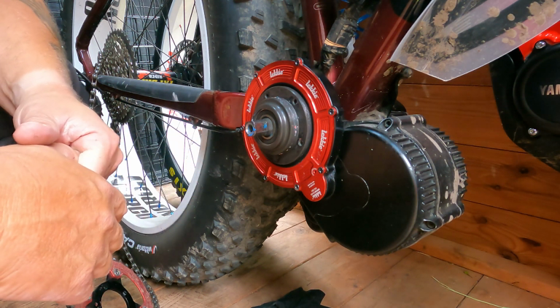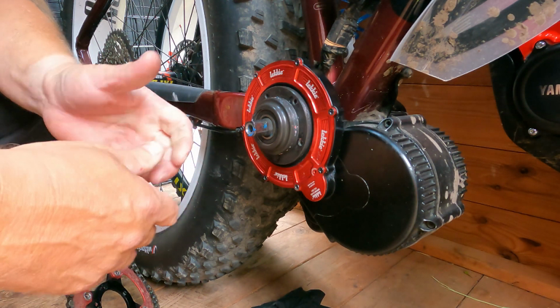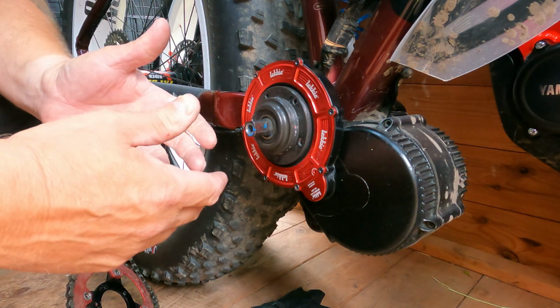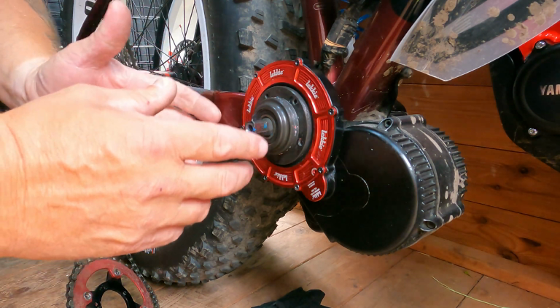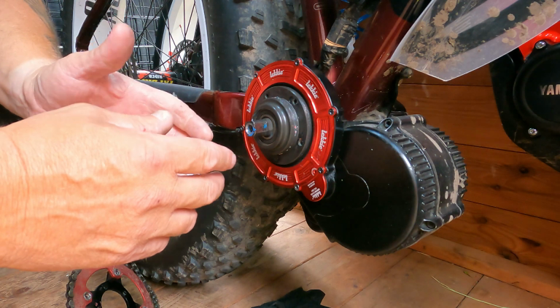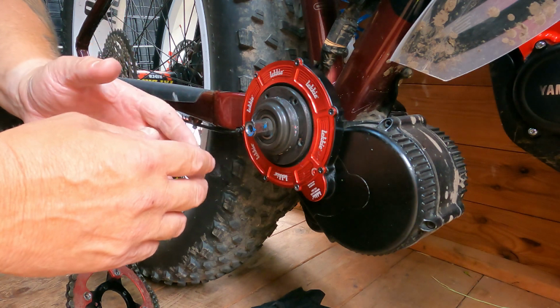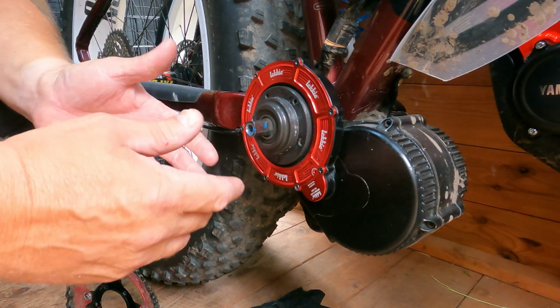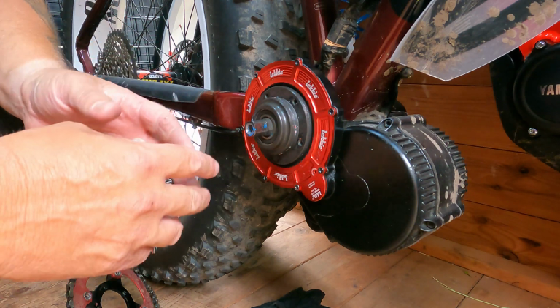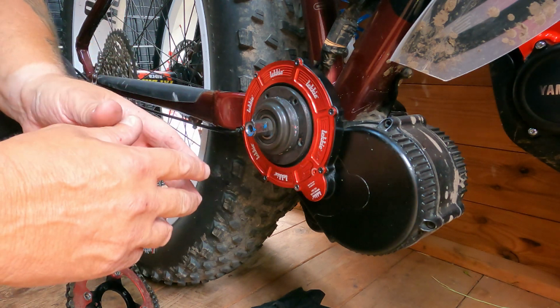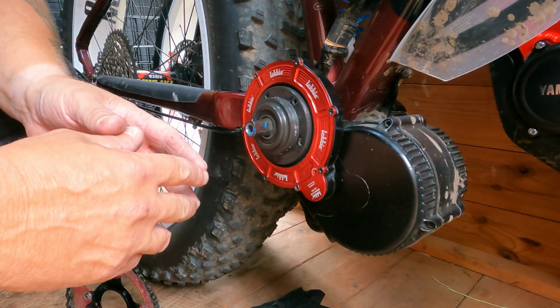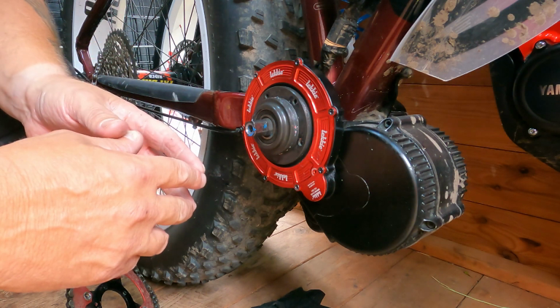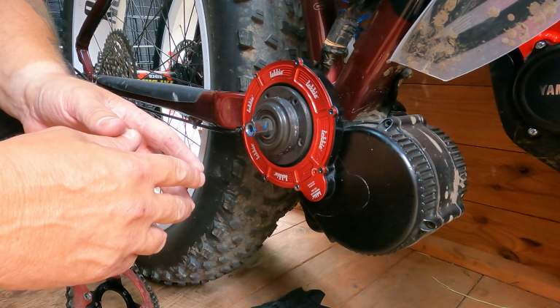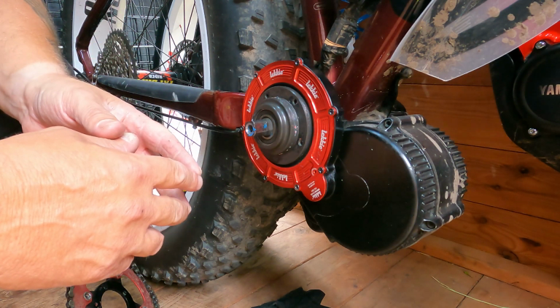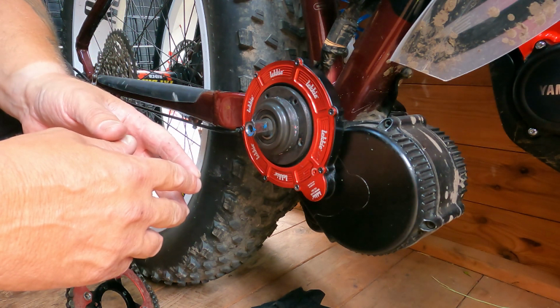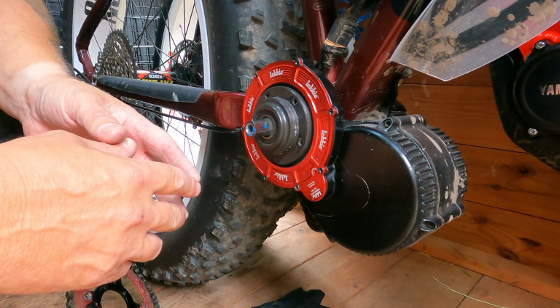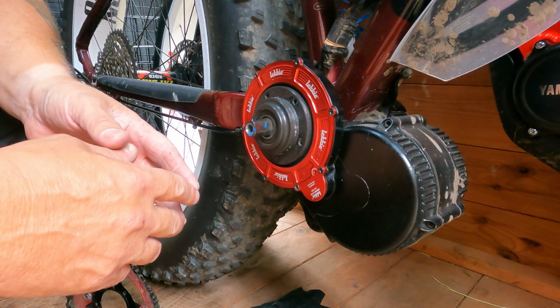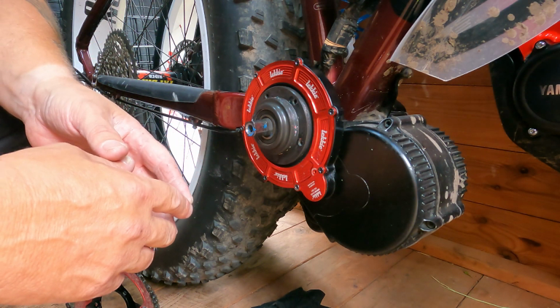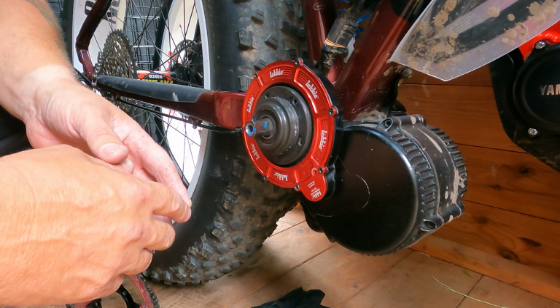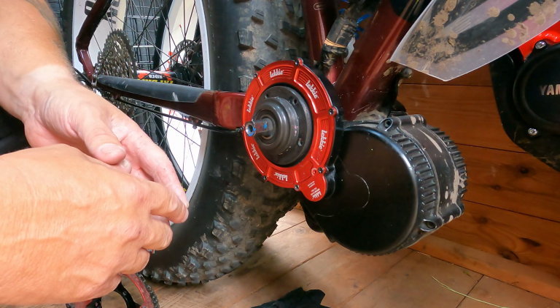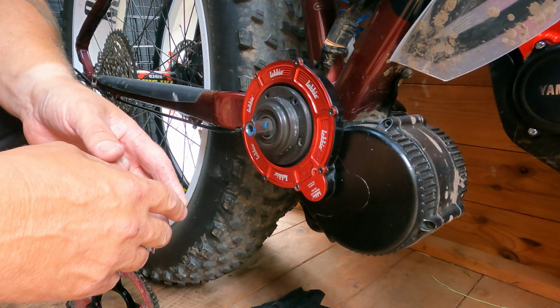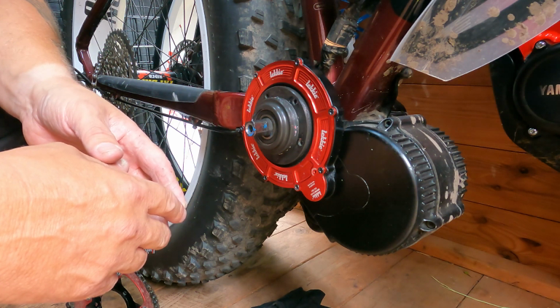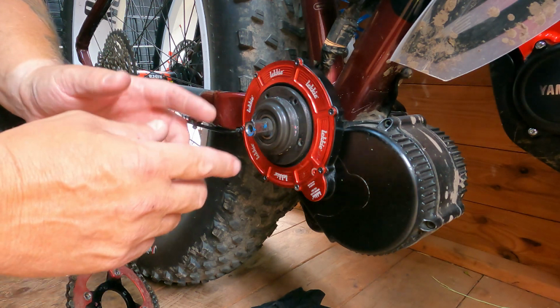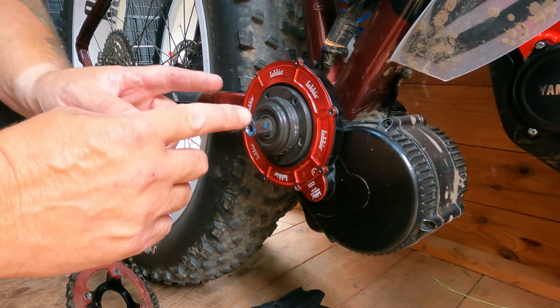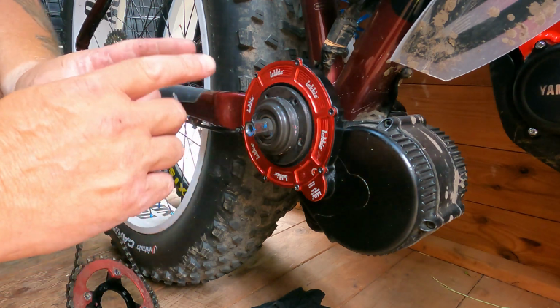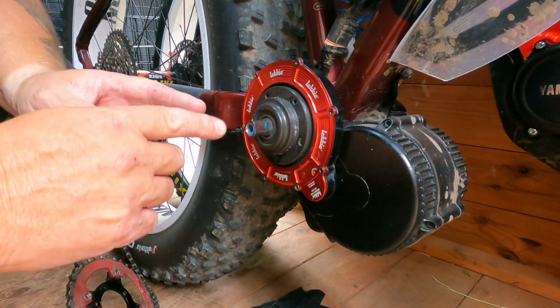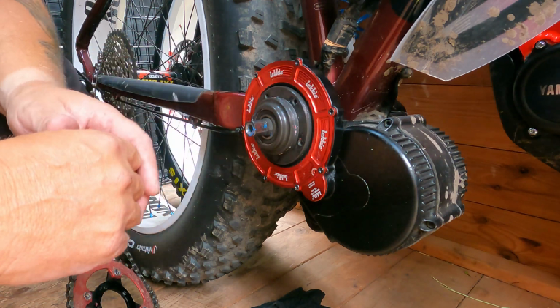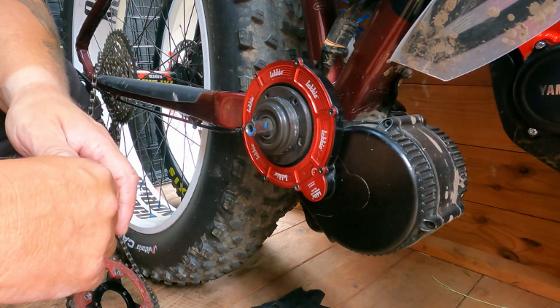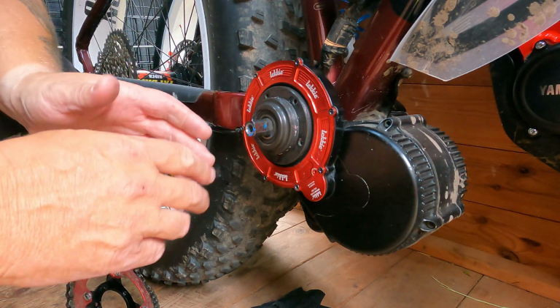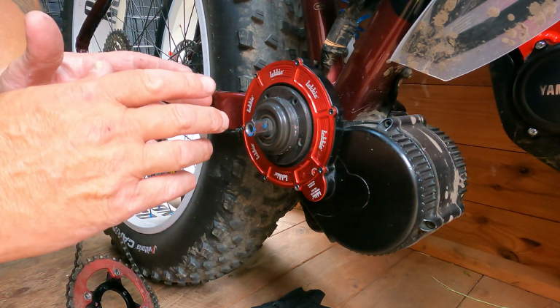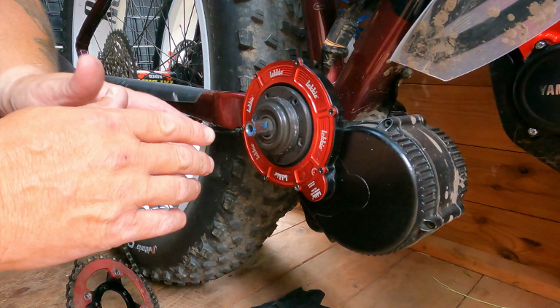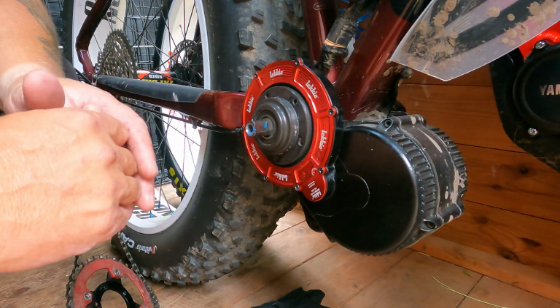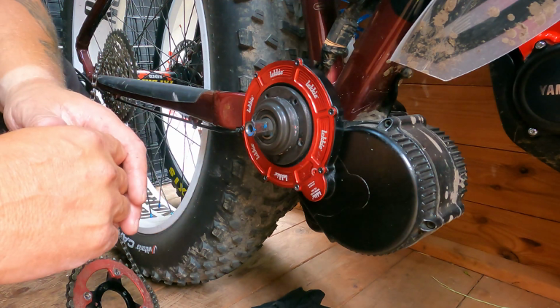If you're wondering how often to do your grease, they say about a thousand miles, but I just do it whenever, pretty much. I can't even remember the last time I've done this bike - in fact, I might not have even done this bike.